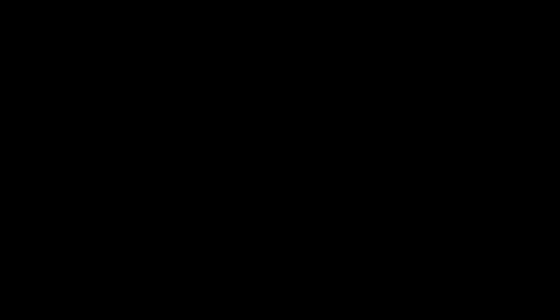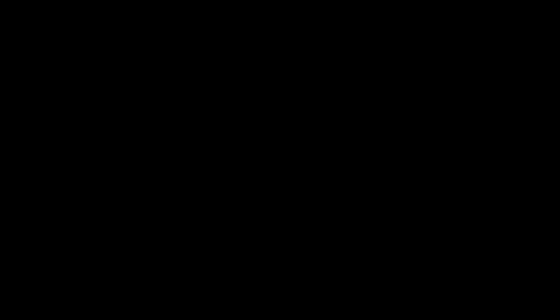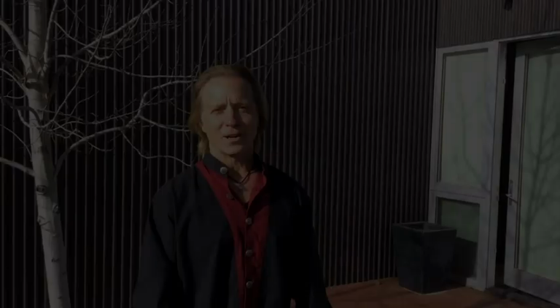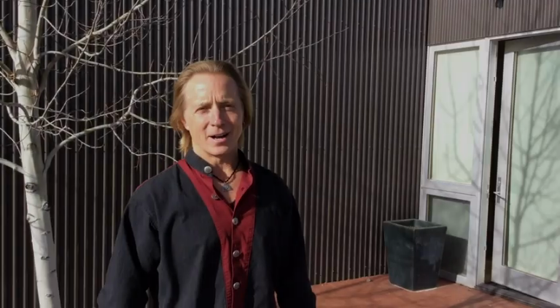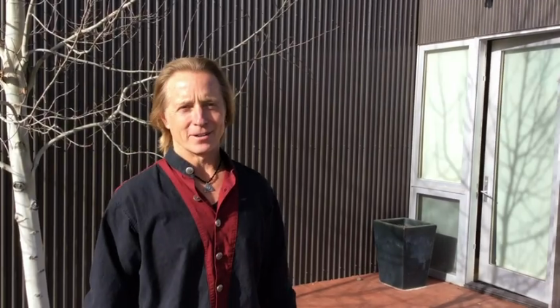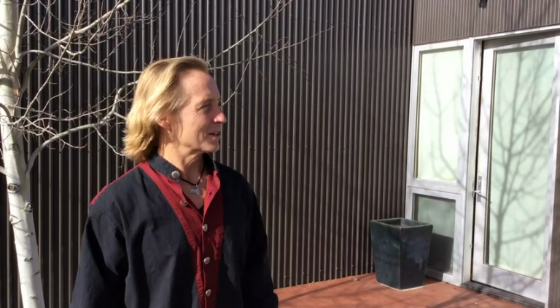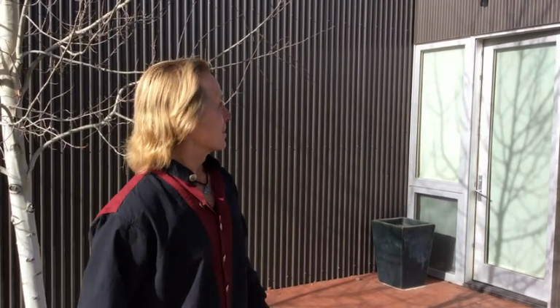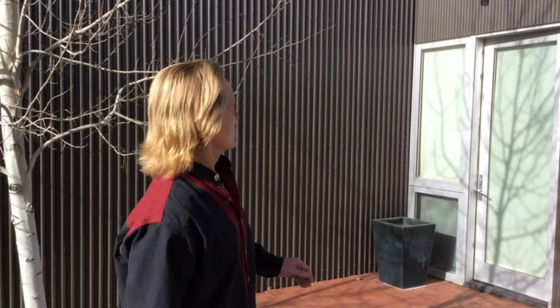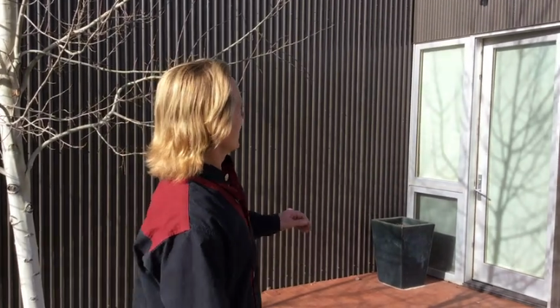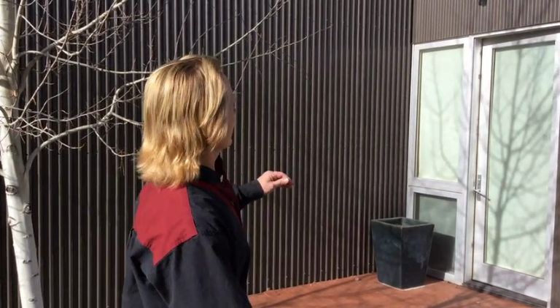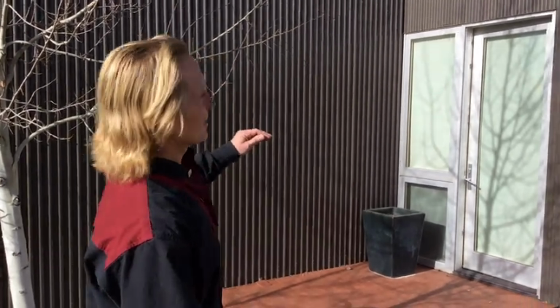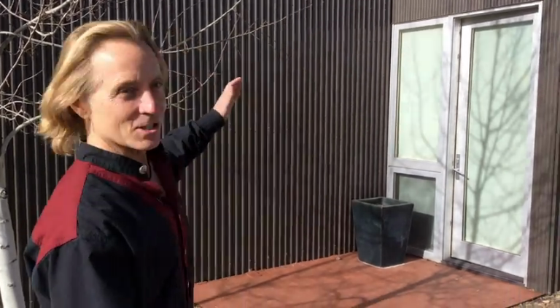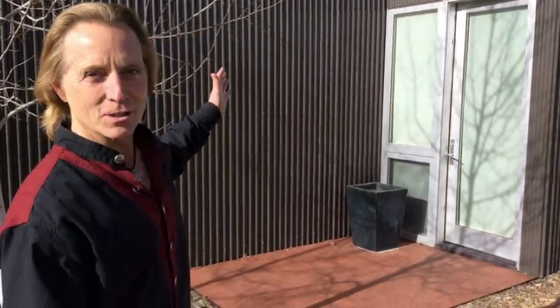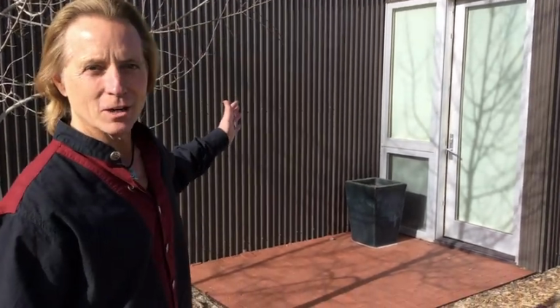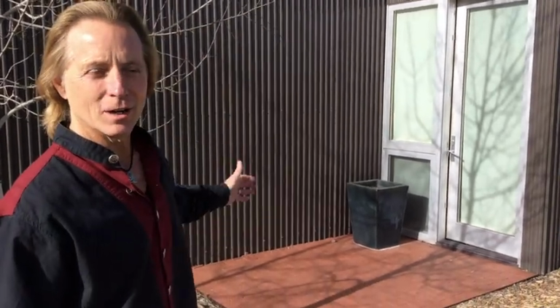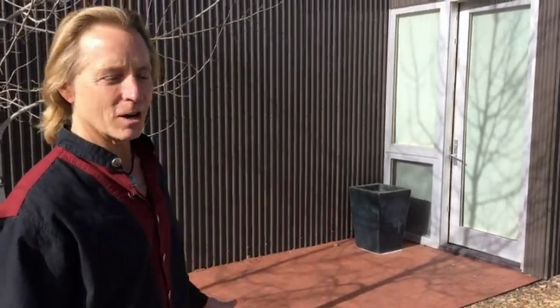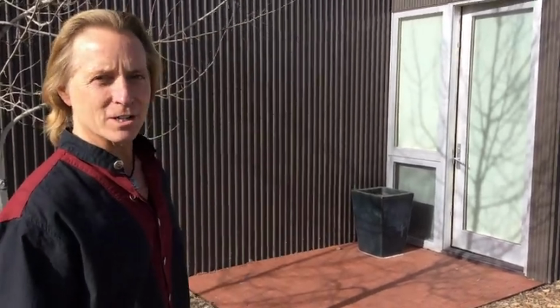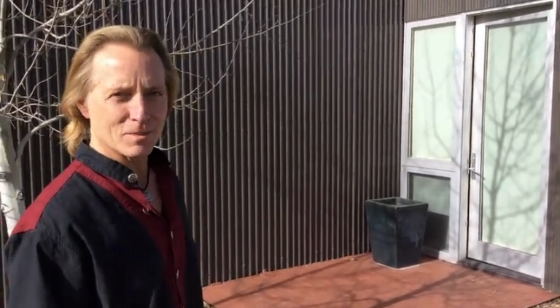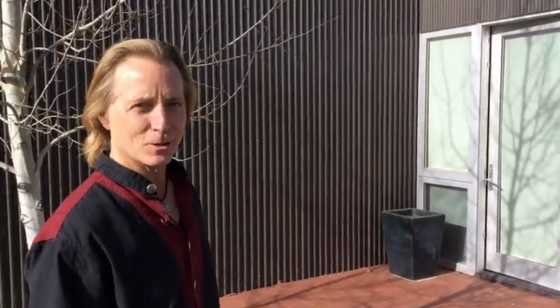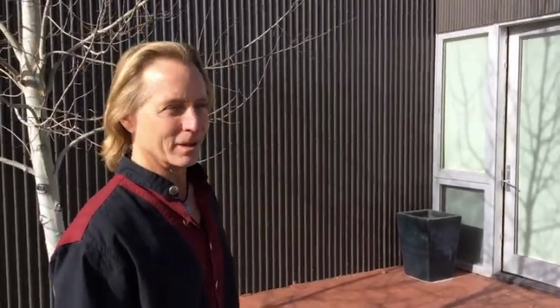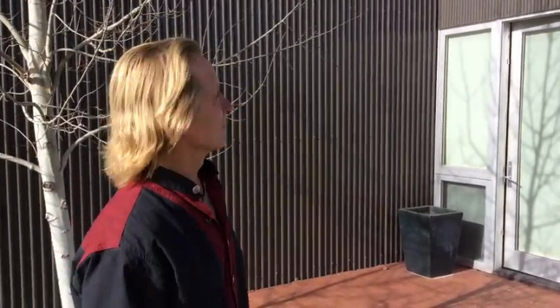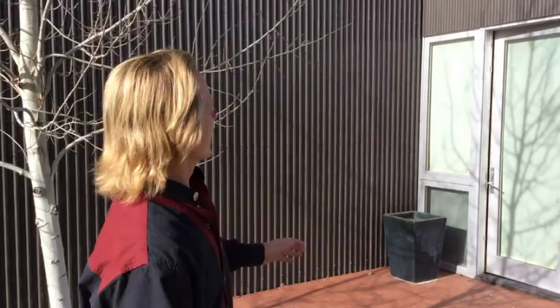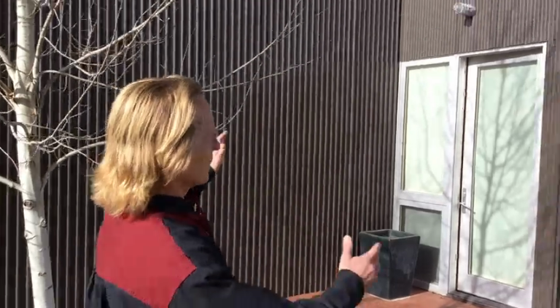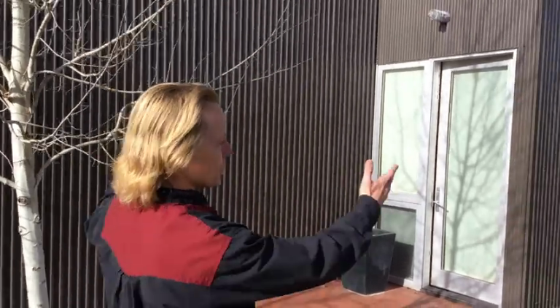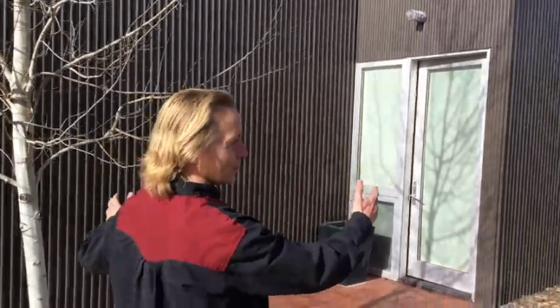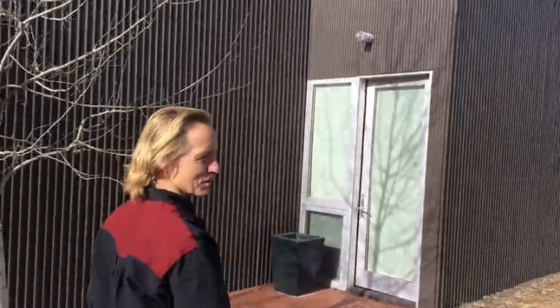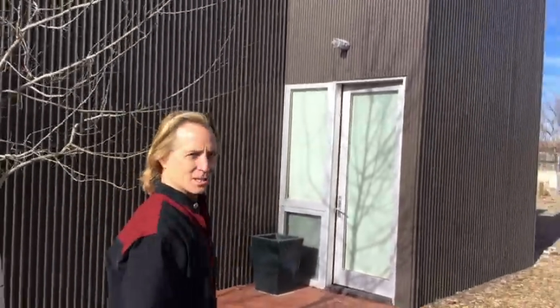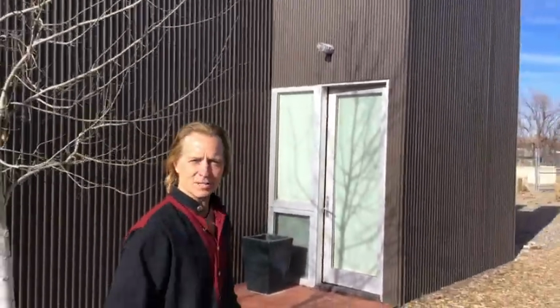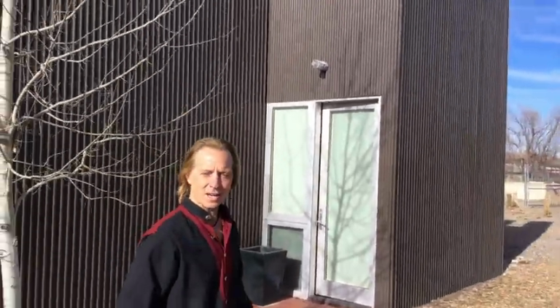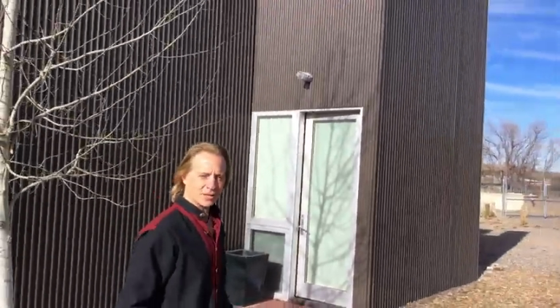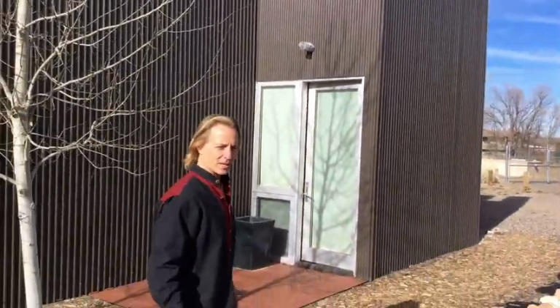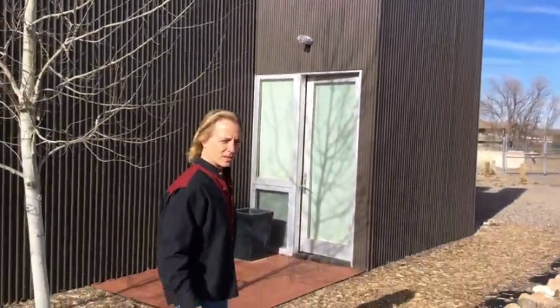We are very honored to be entering the studio of artist Michael Burke. Beautiful space here in Santa Fe, New Mexico.